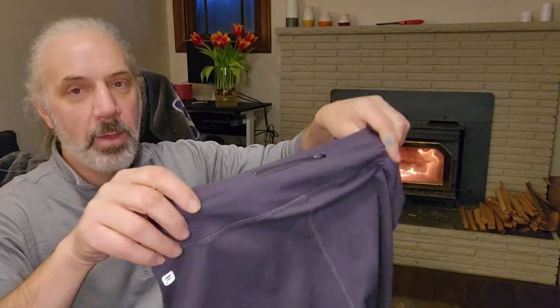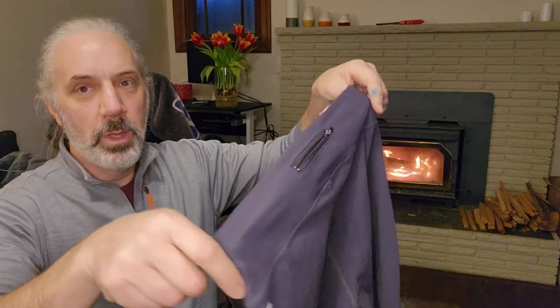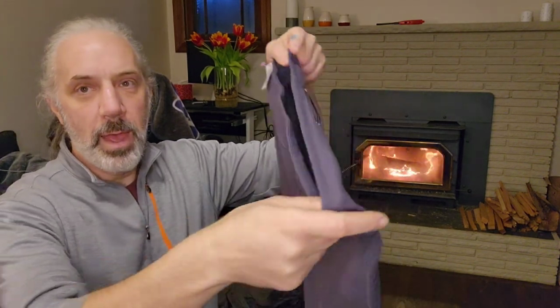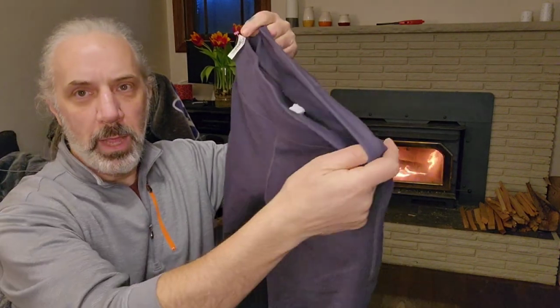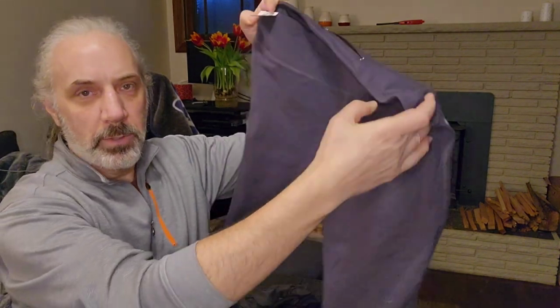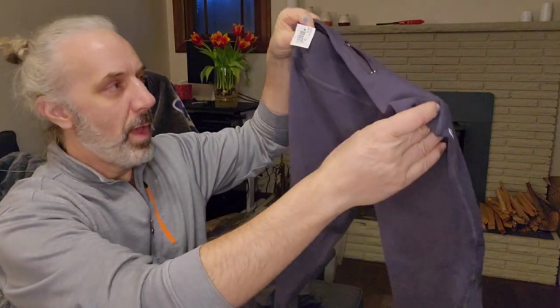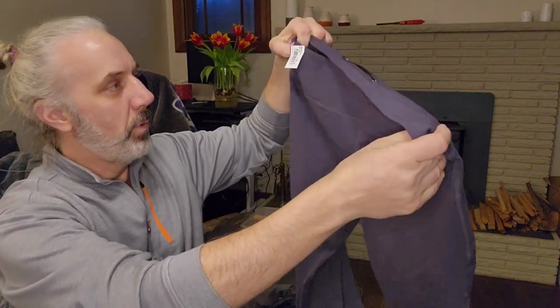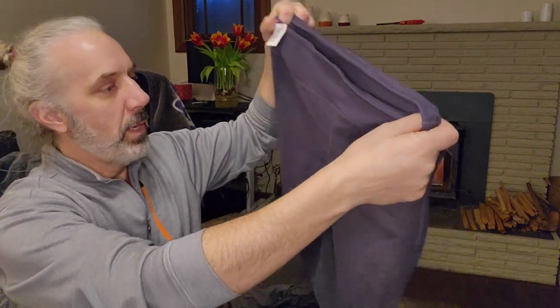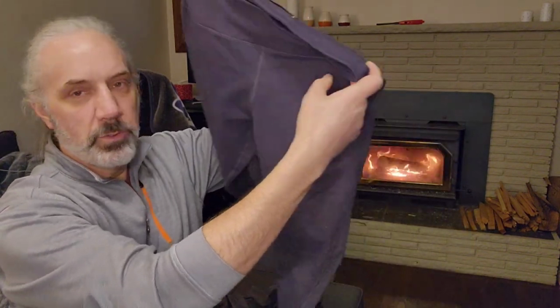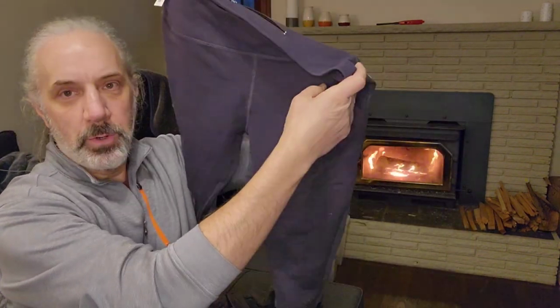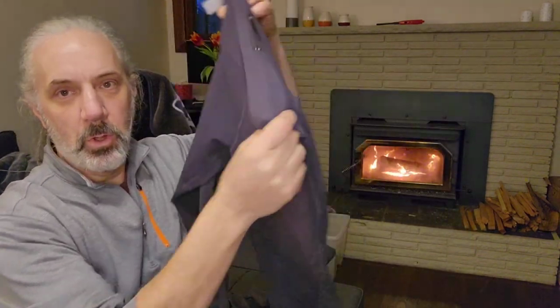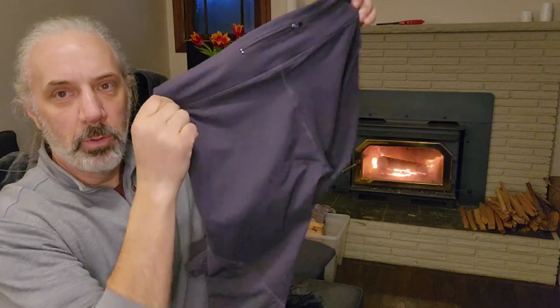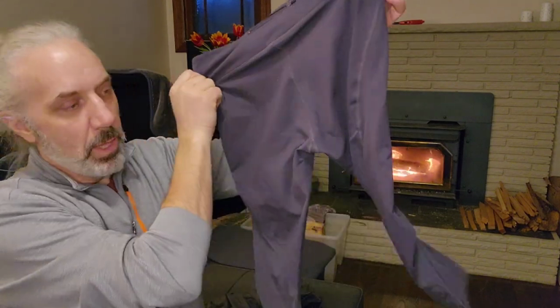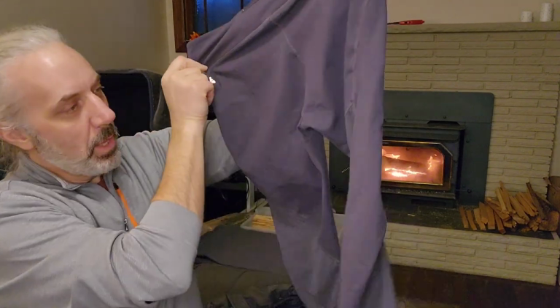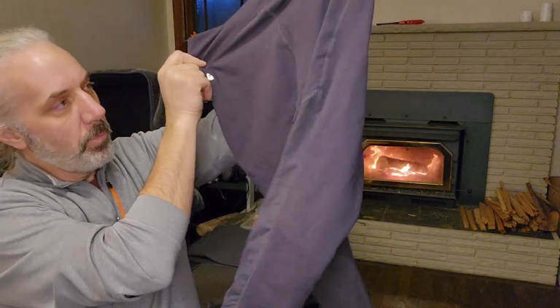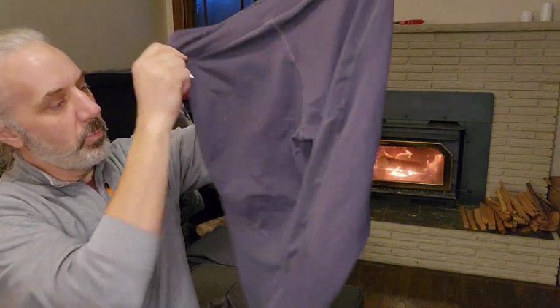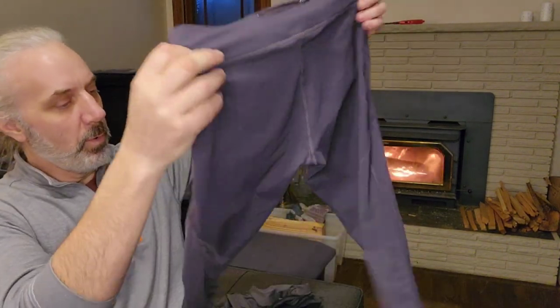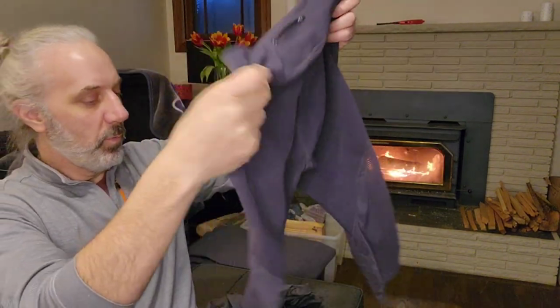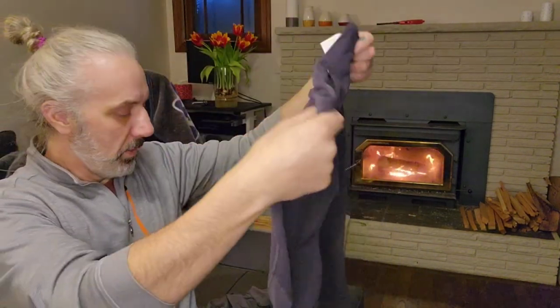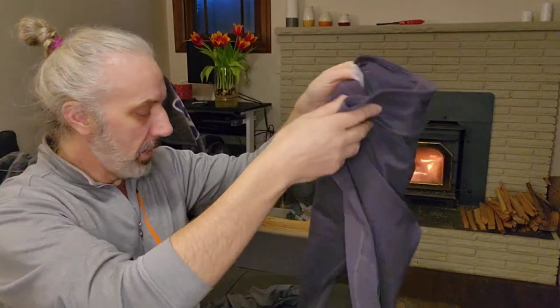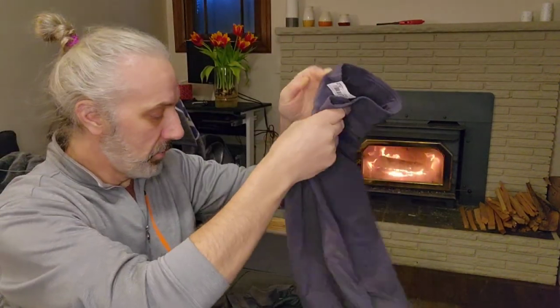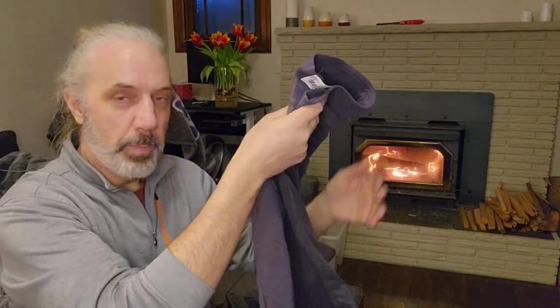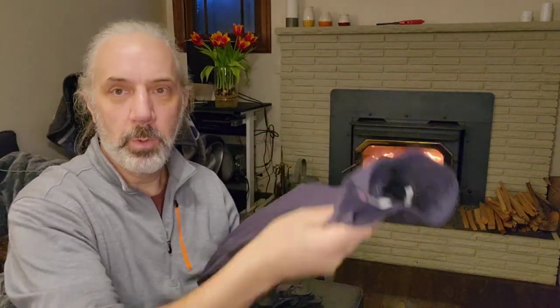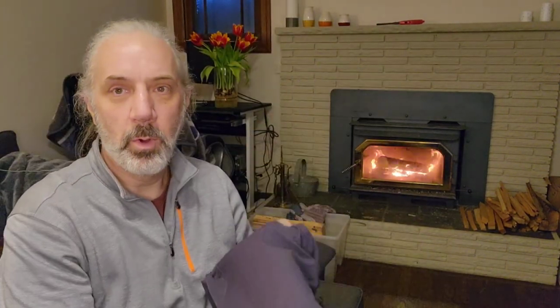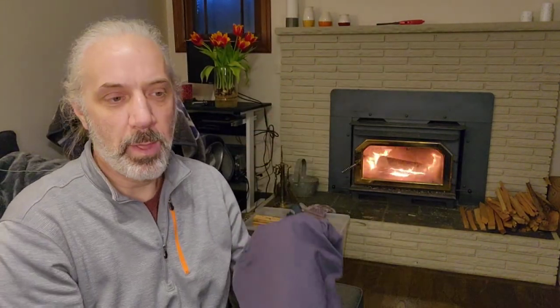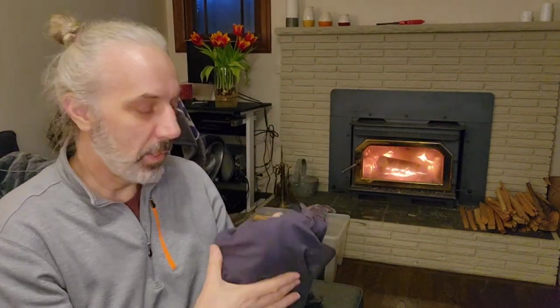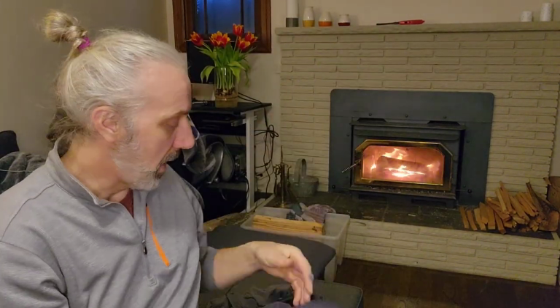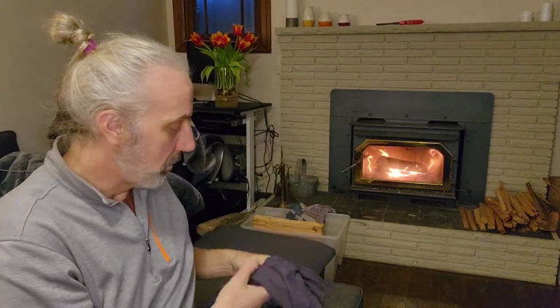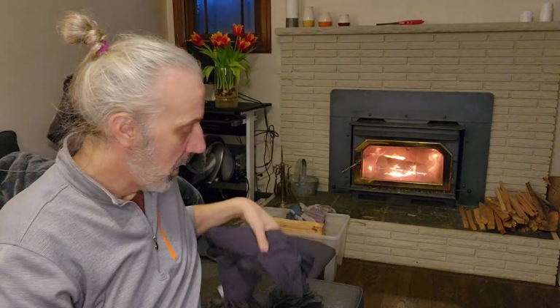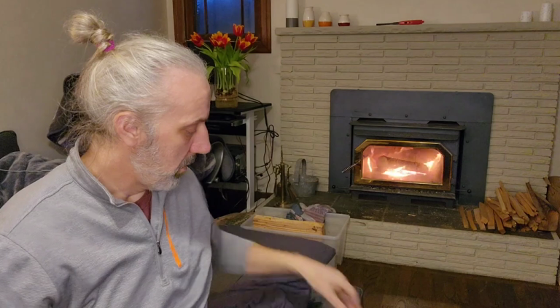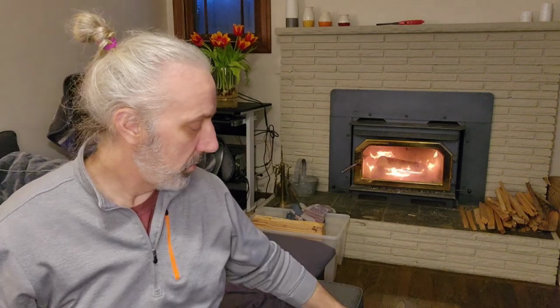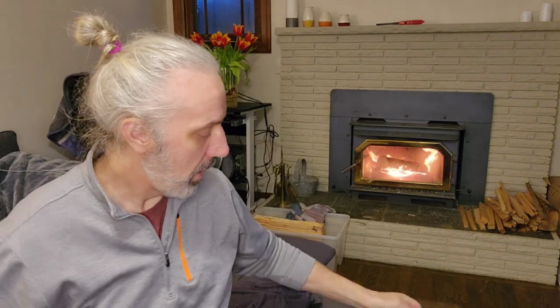Here's Fabletics — is that what it's called? Just a pair of tights. I picked up a number of Fabletics items this time.